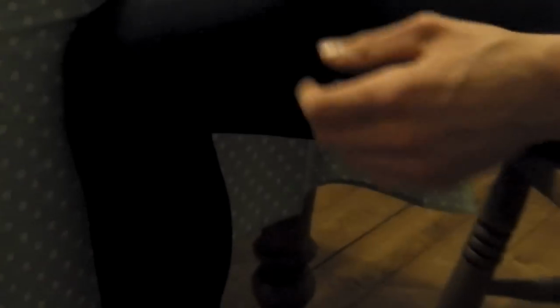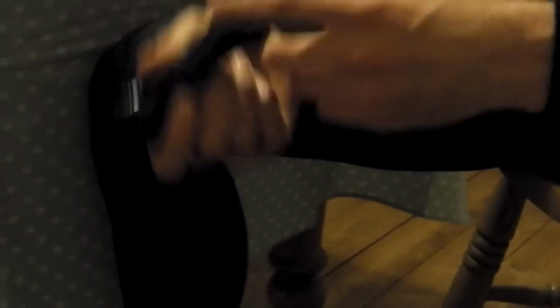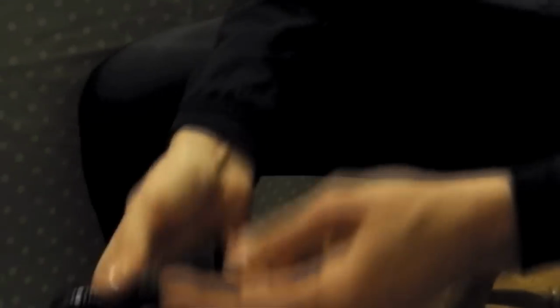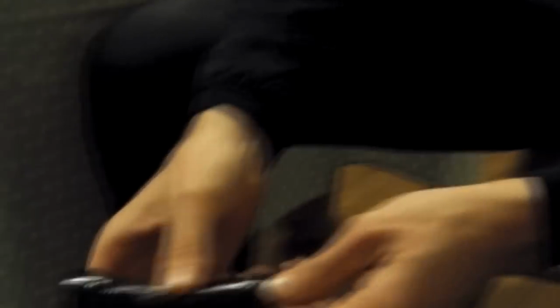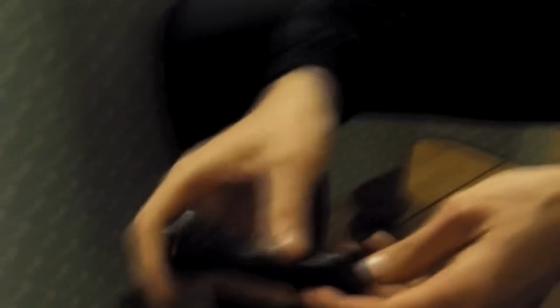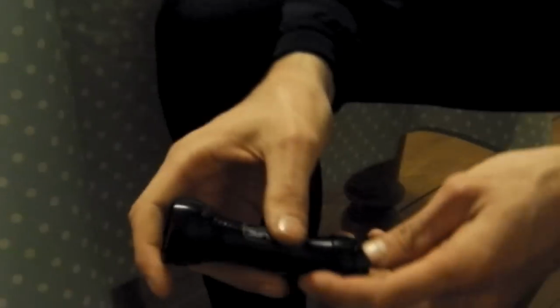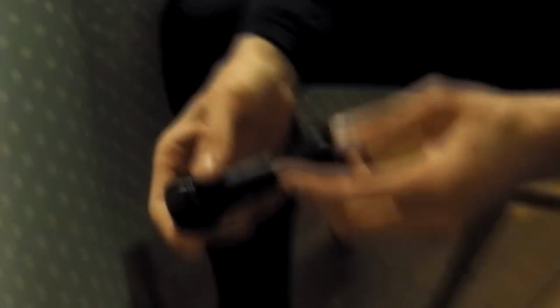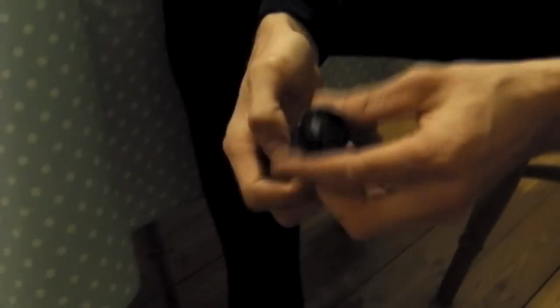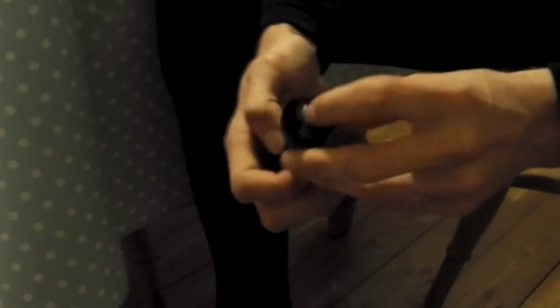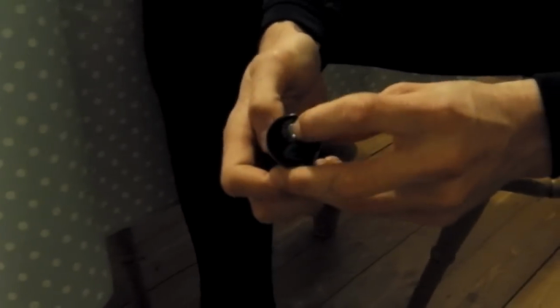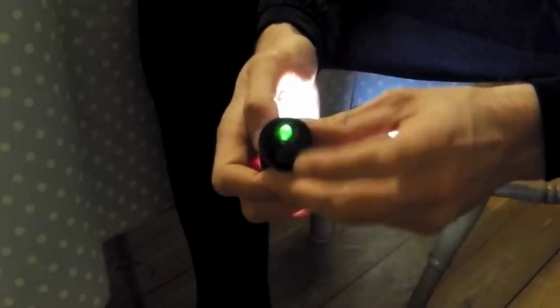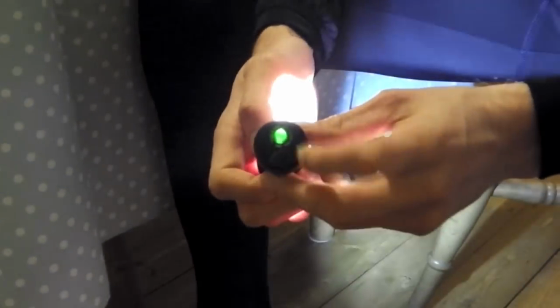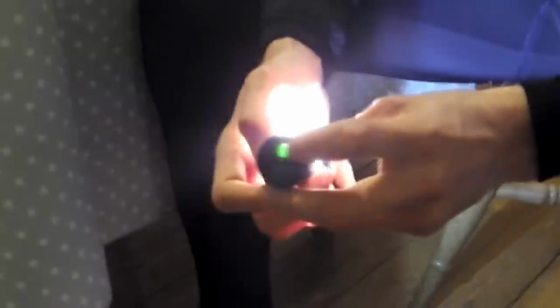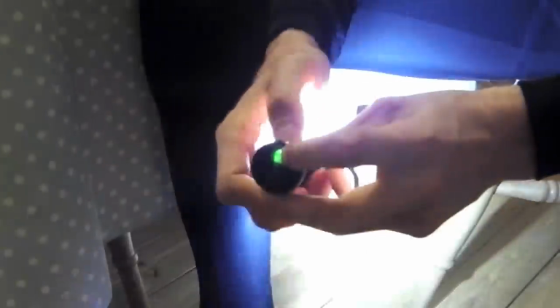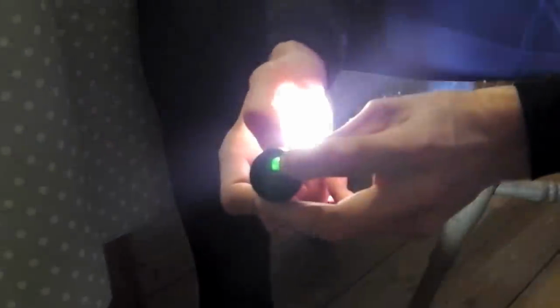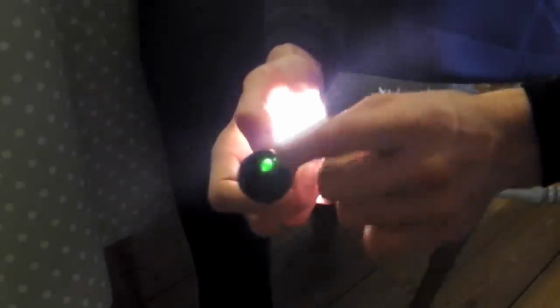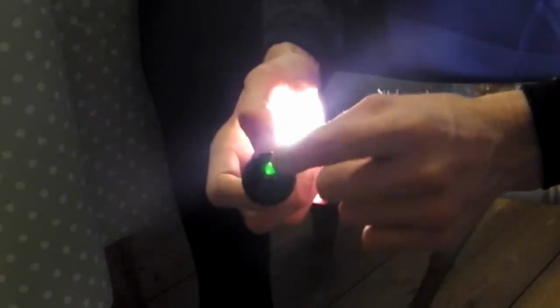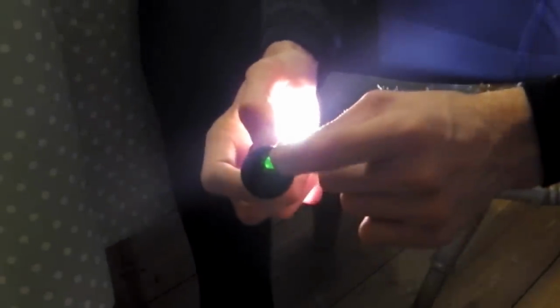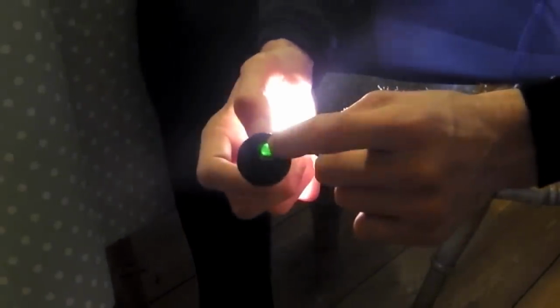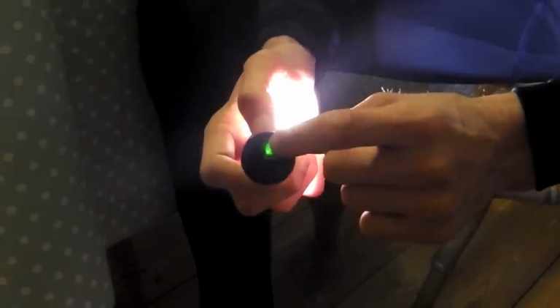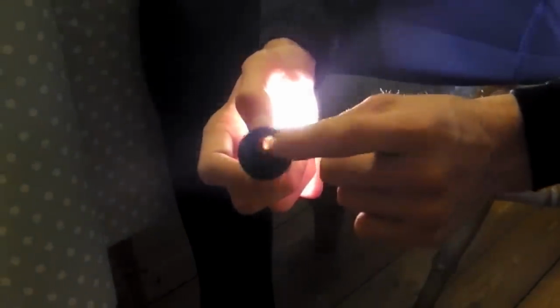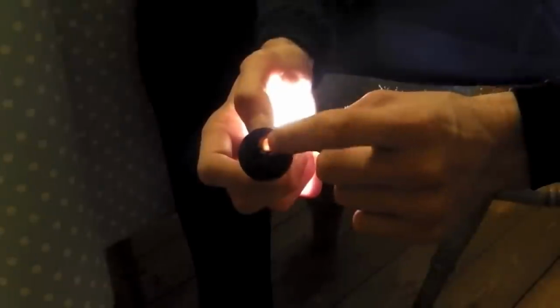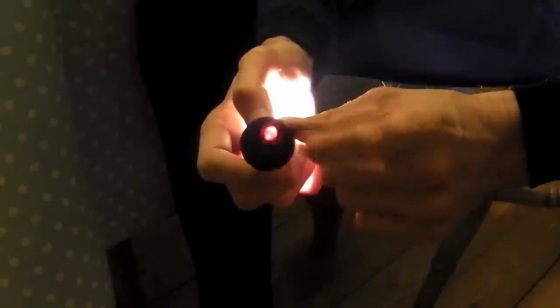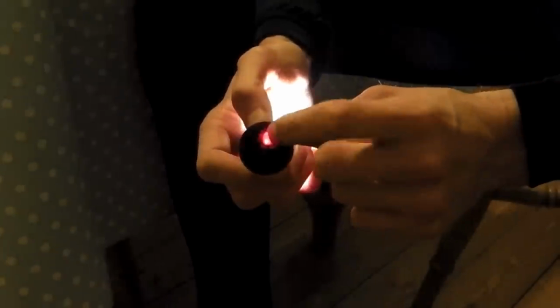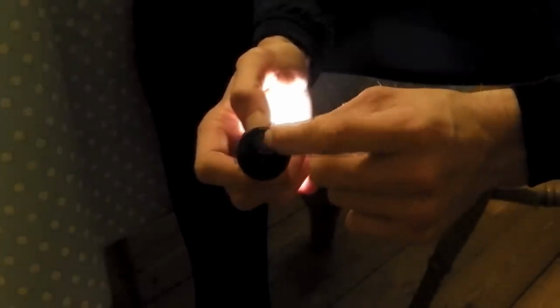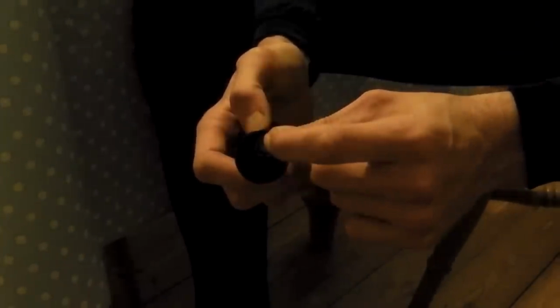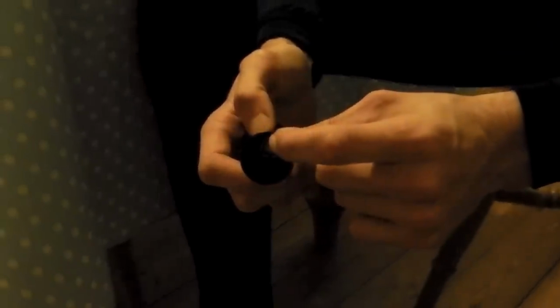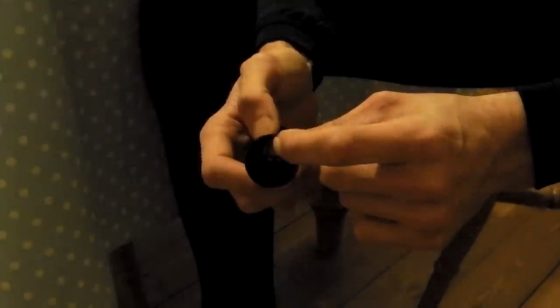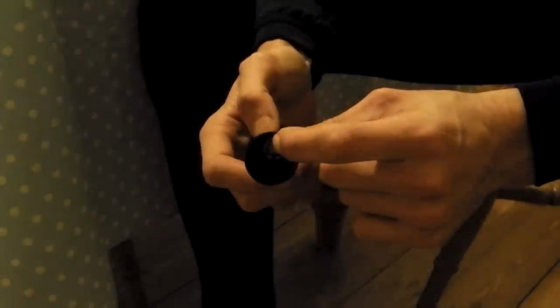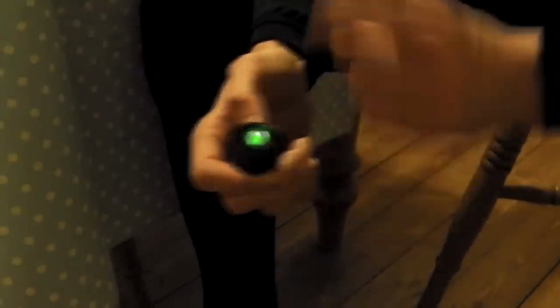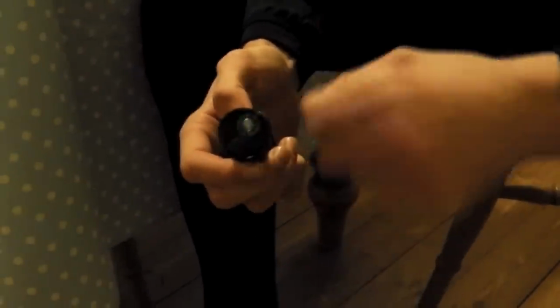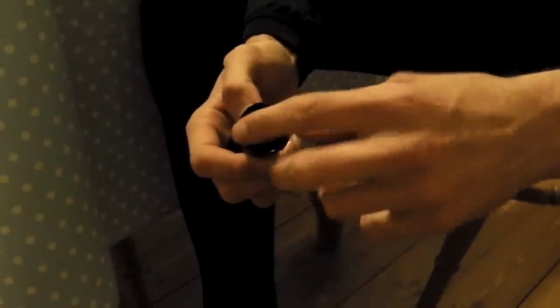The helmet light works in exactly the same way. Double click to switch on. It also has the amber light and the red light for the different power settings. Hold for a quick flash and it switches off.